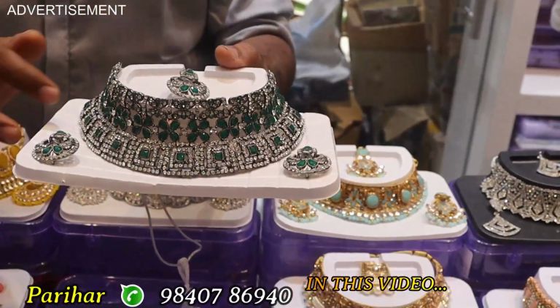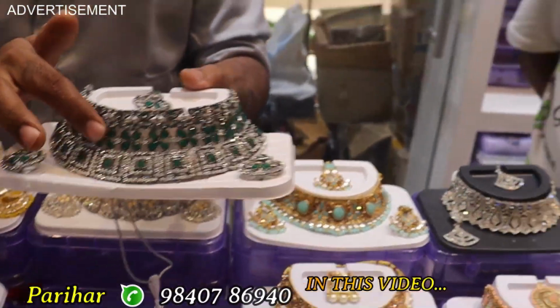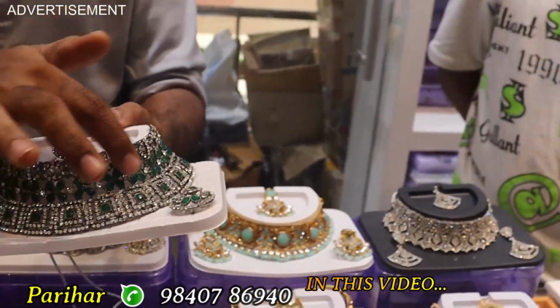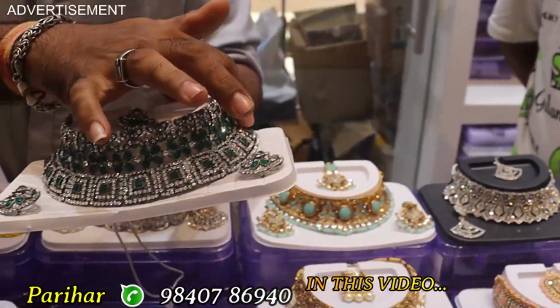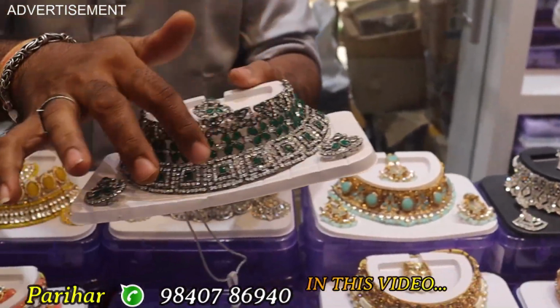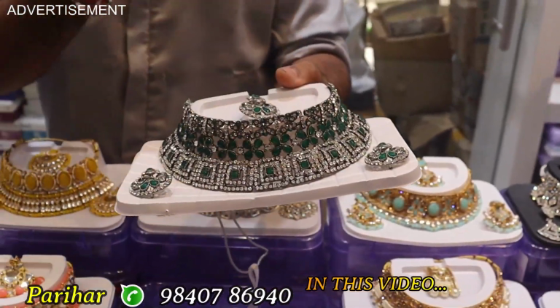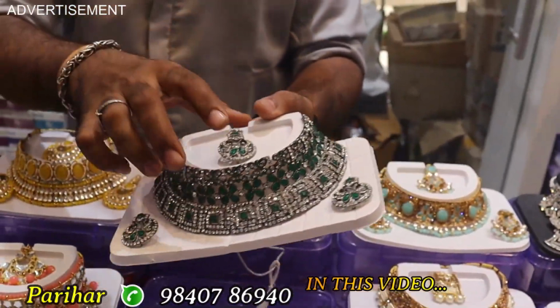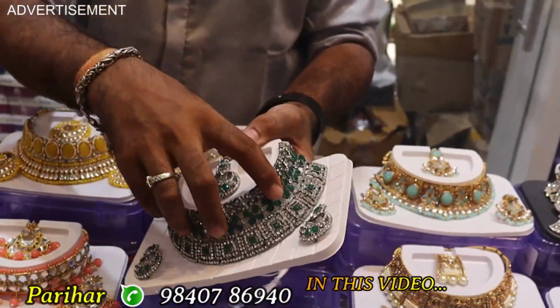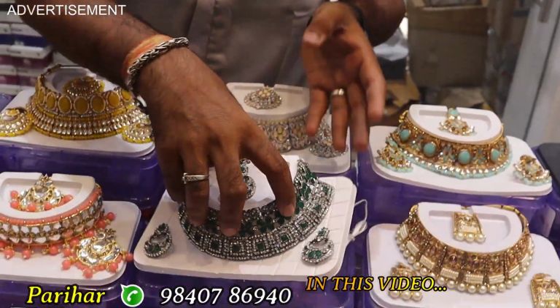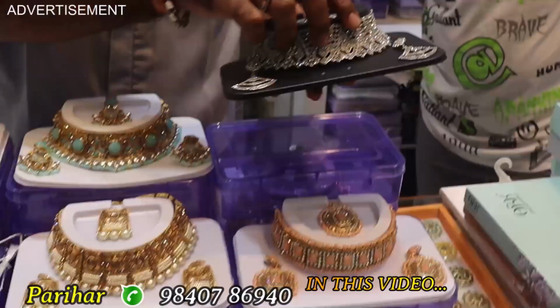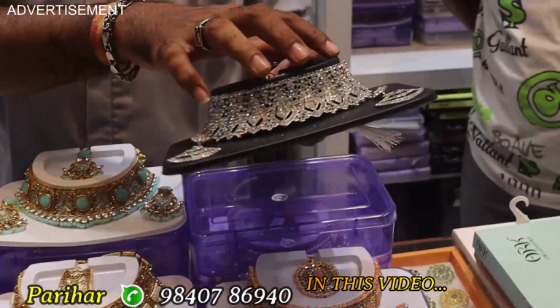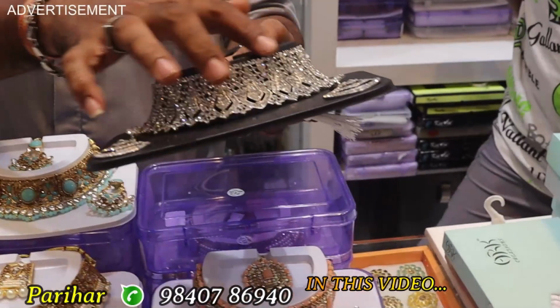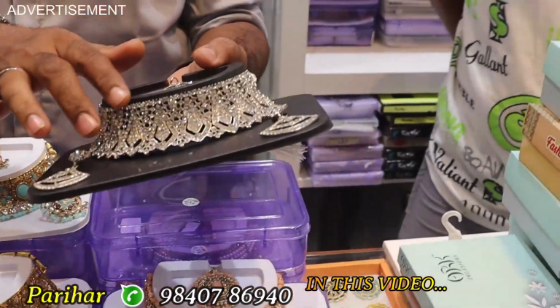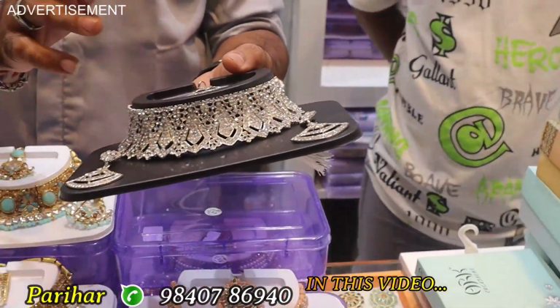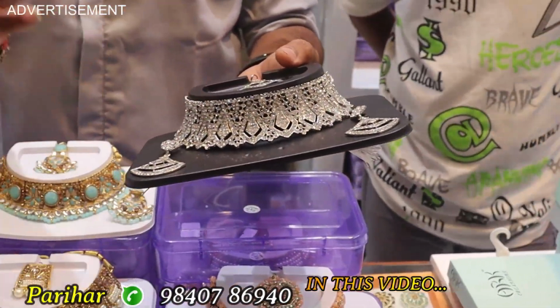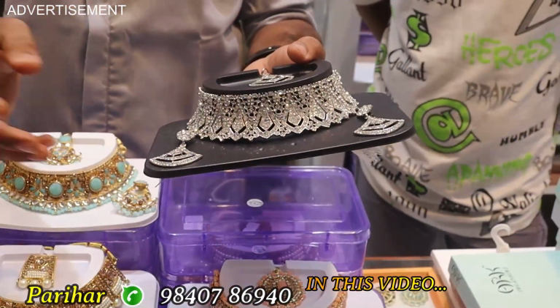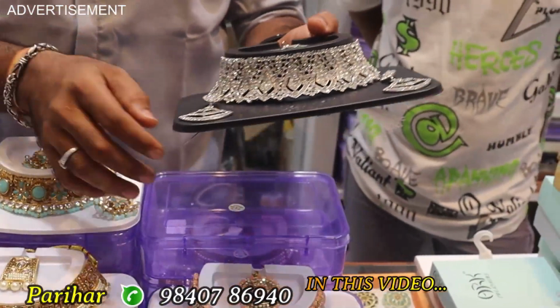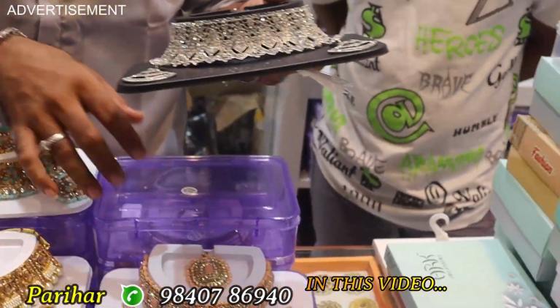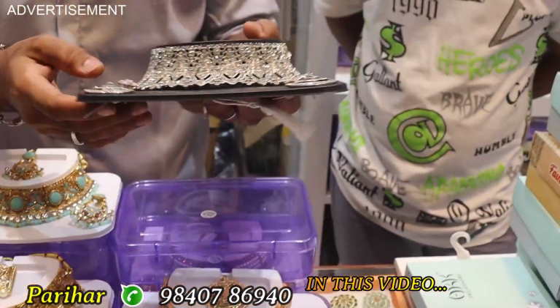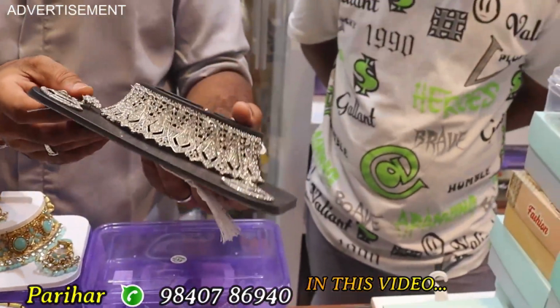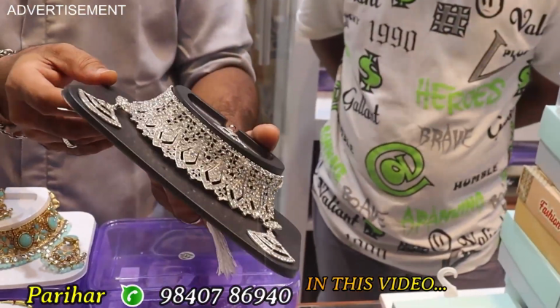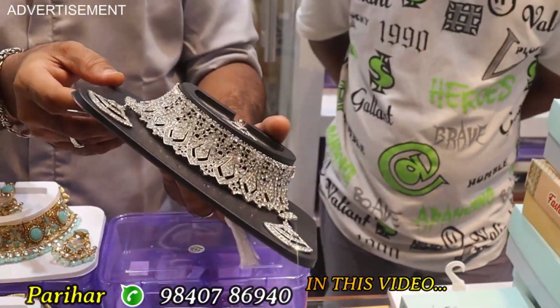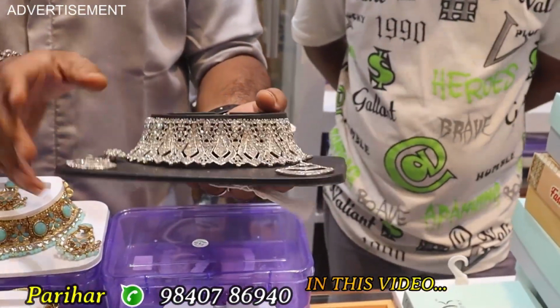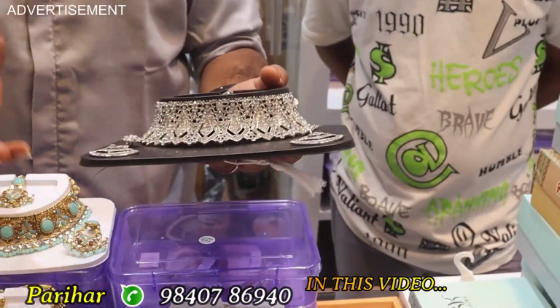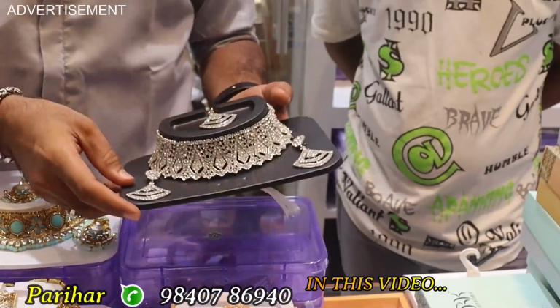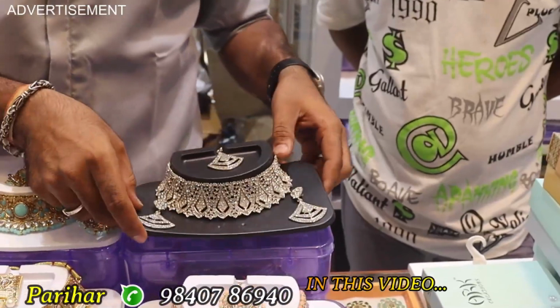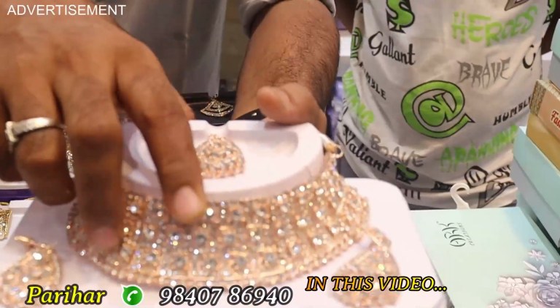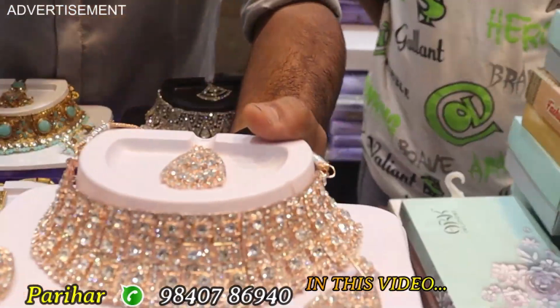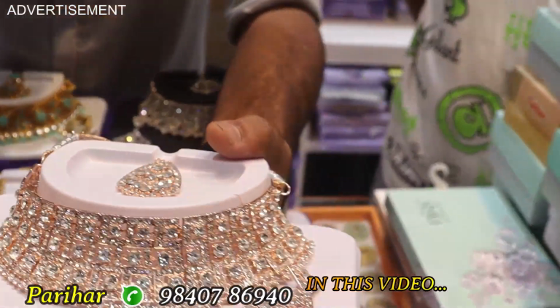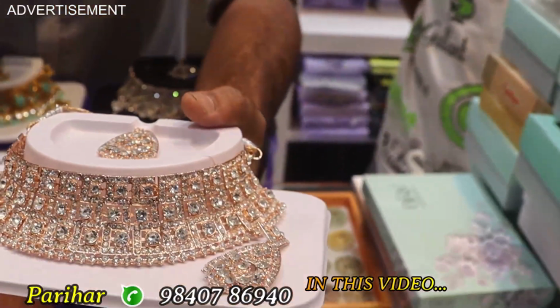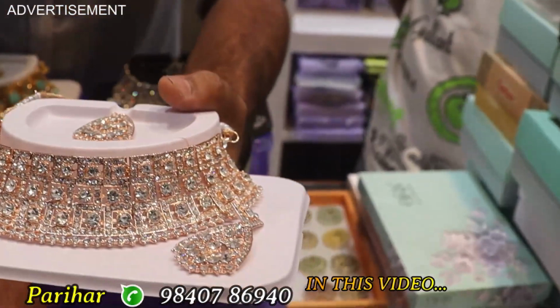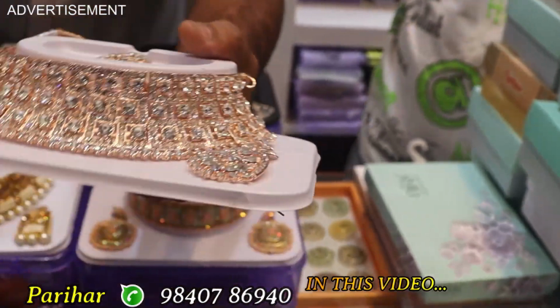Rate is $520. There is a model at $350, $400, $500. This is $350. There are different model designs; rate is $350.